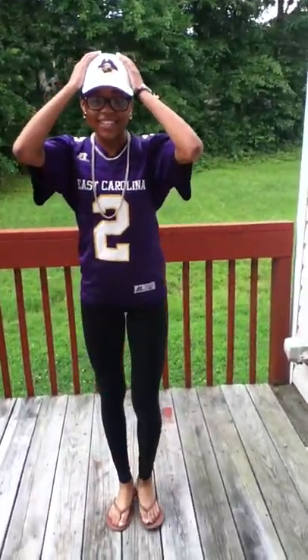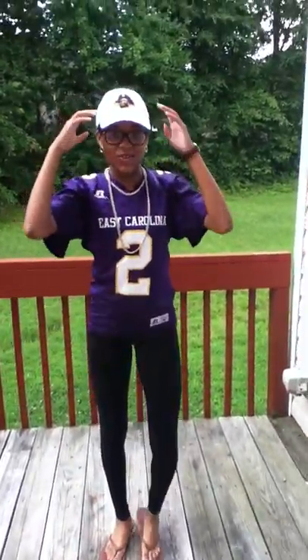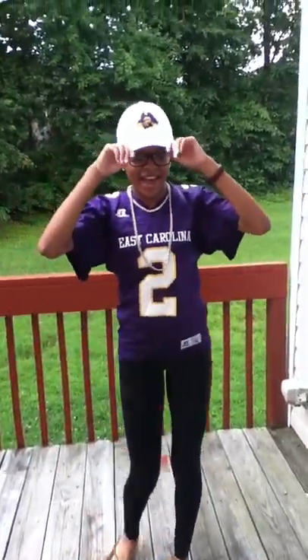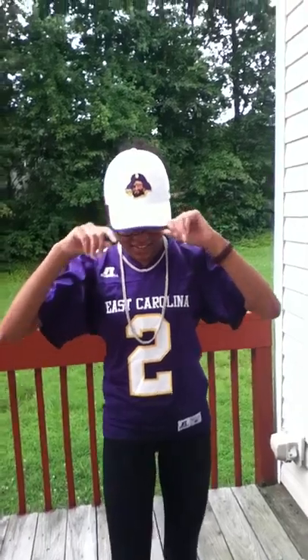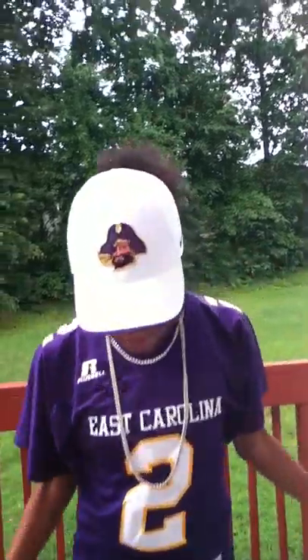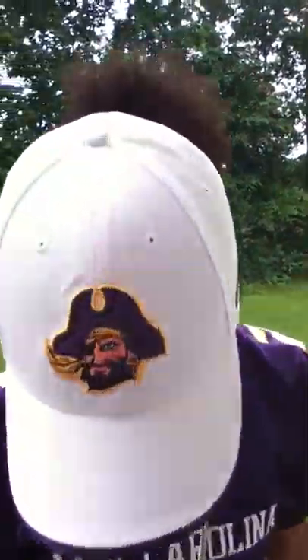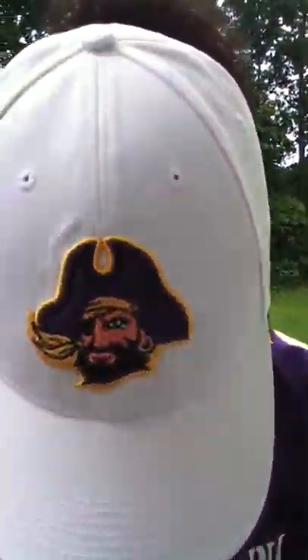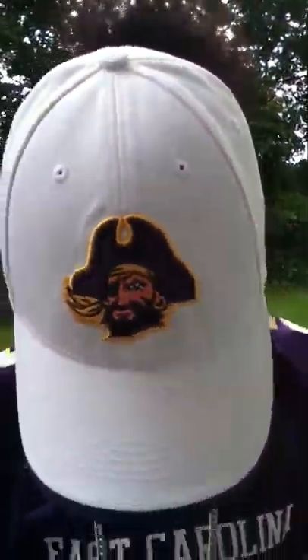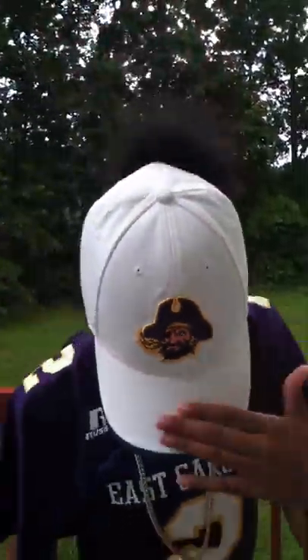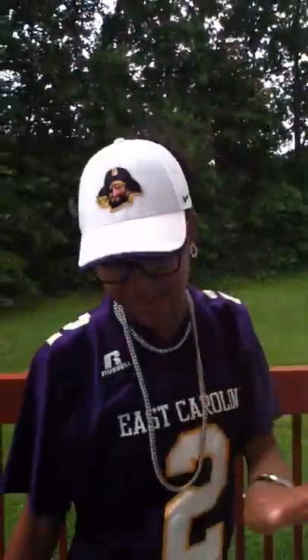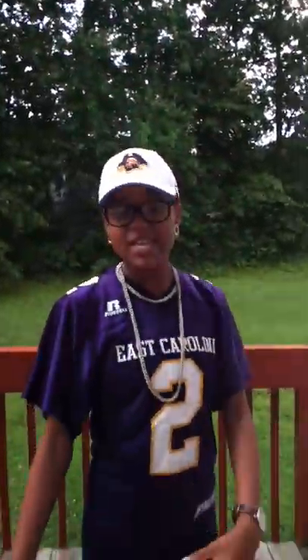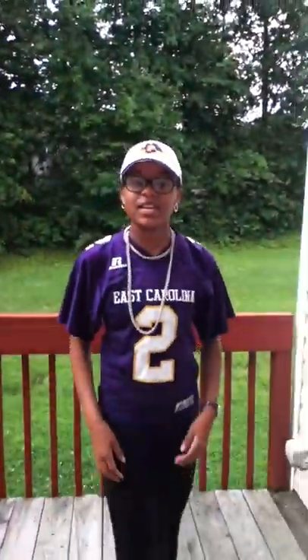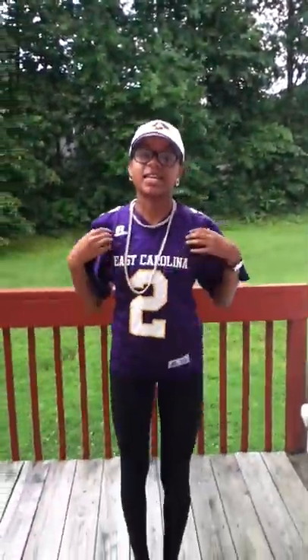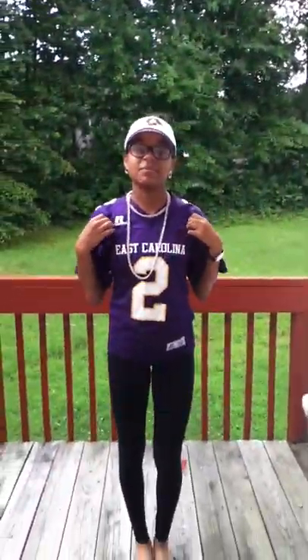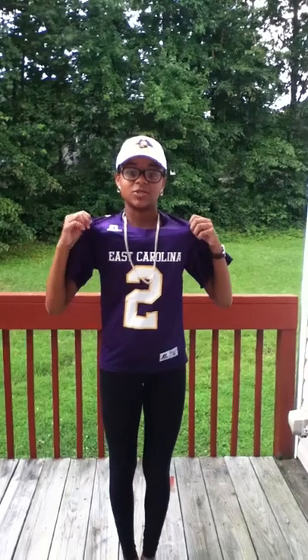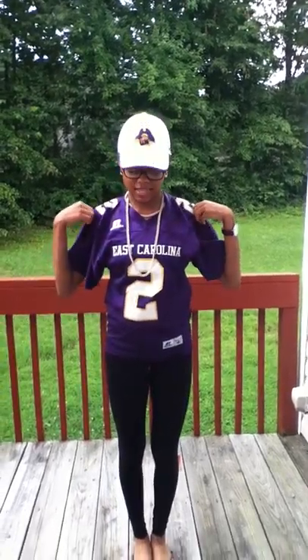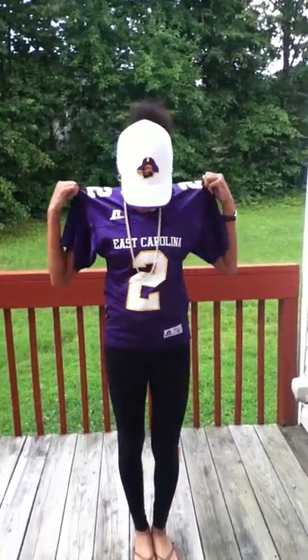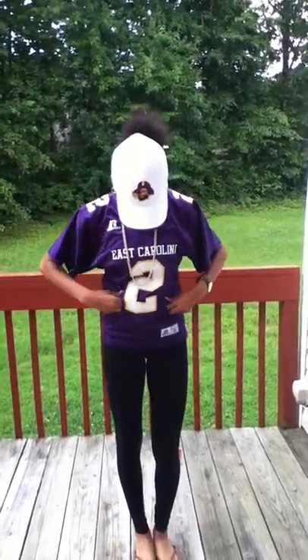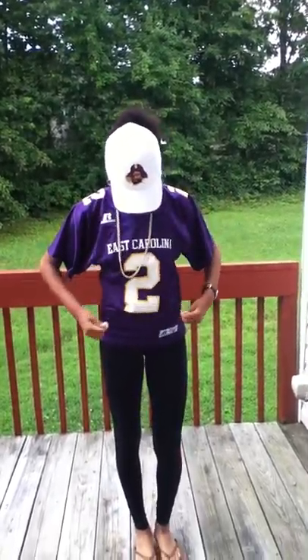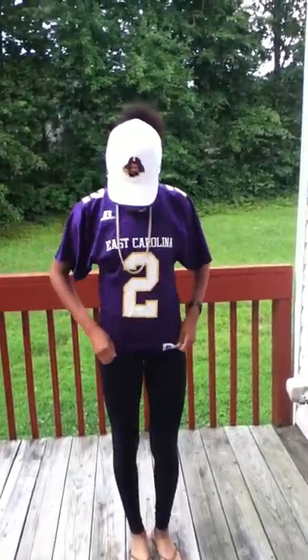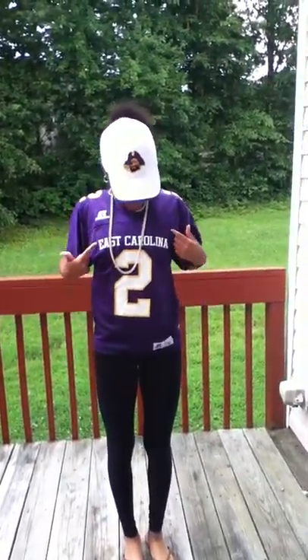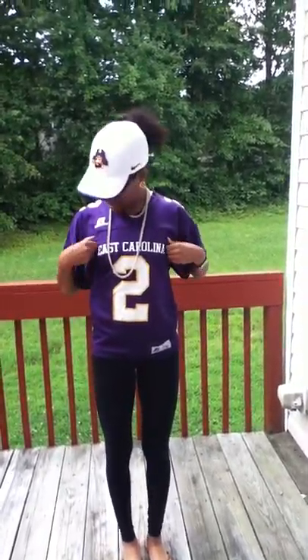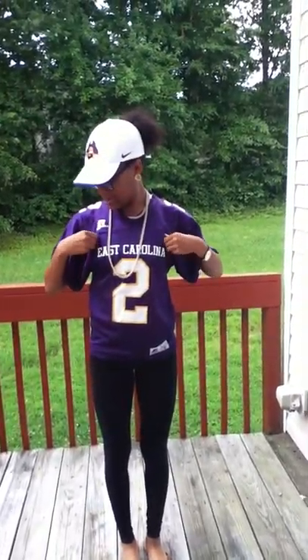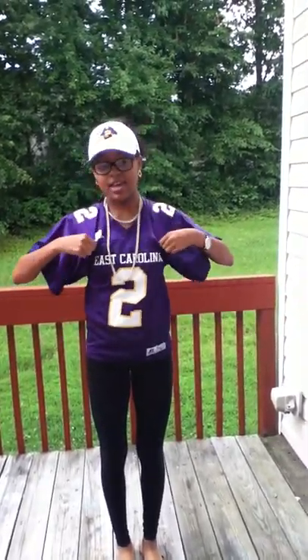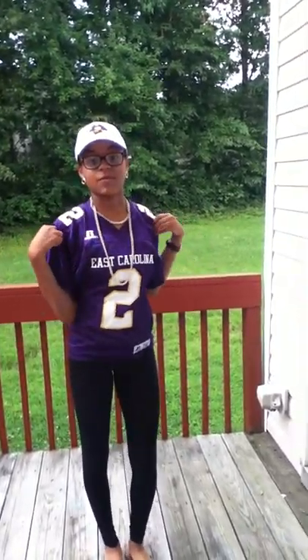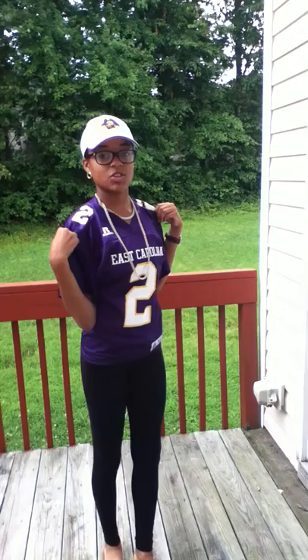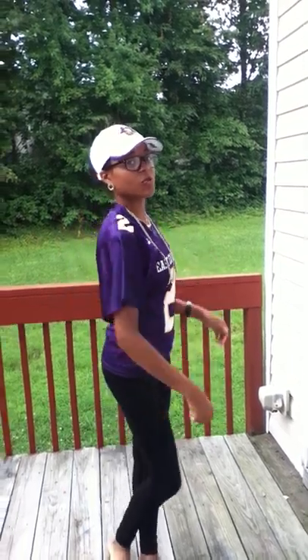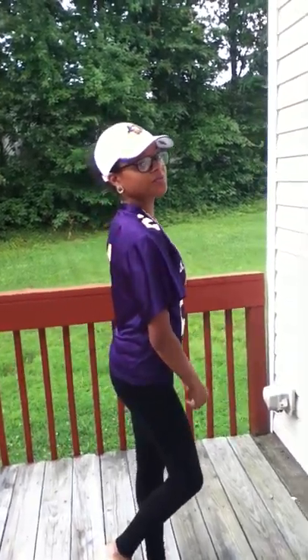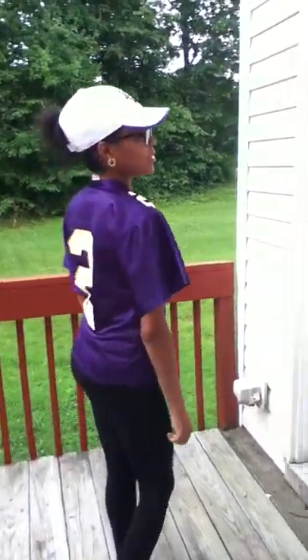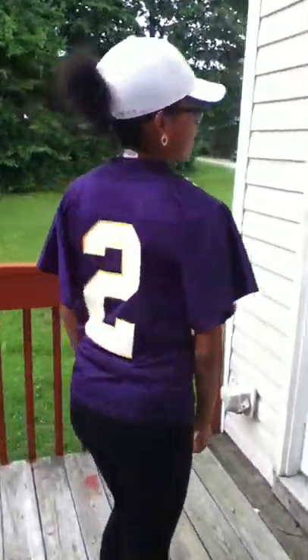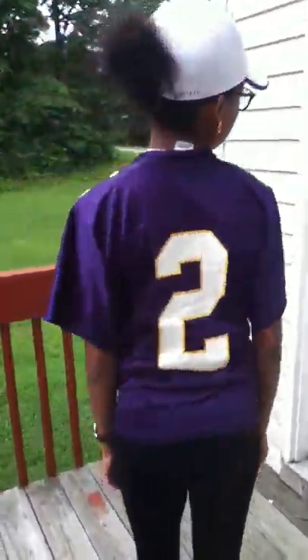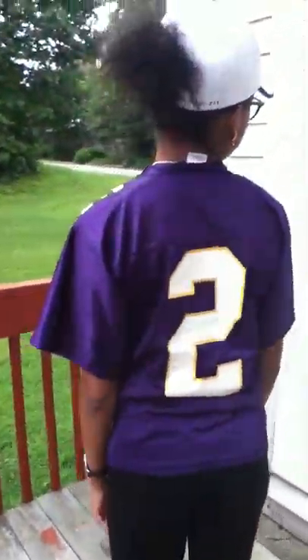This is an ECU hat. It has the ECU logo on the front at the top or whatever. Pretty nice. And then it matches with this shirt that I have on that says East Carolina, and I got it from the ECU store. It just has the logo on it.